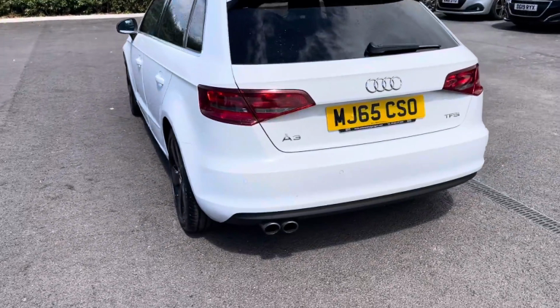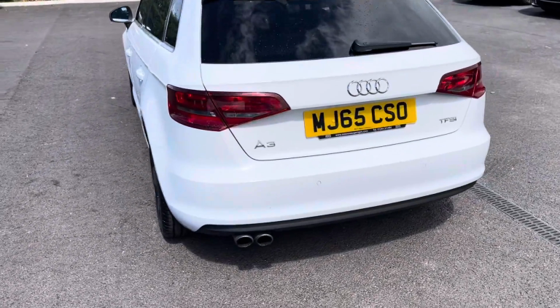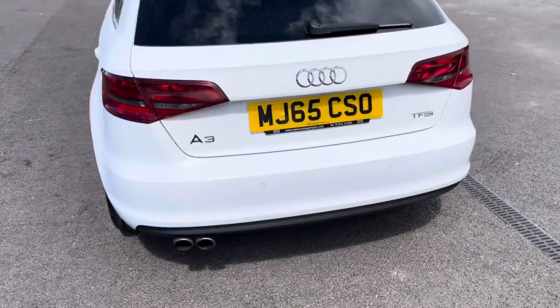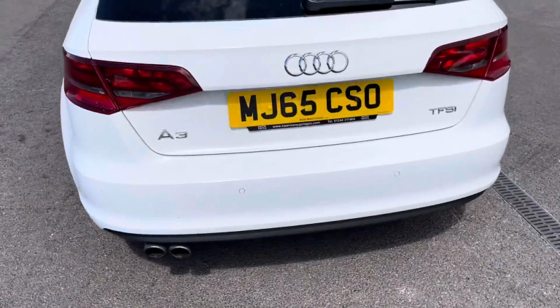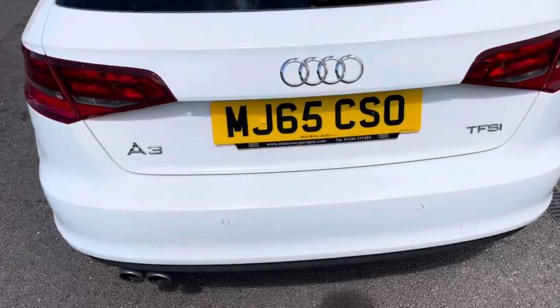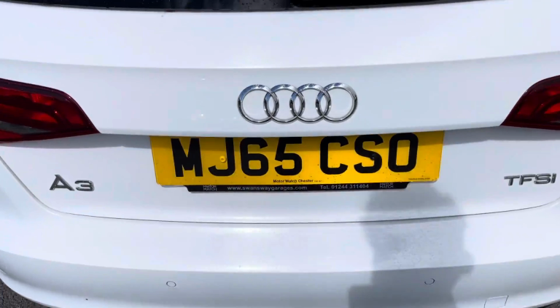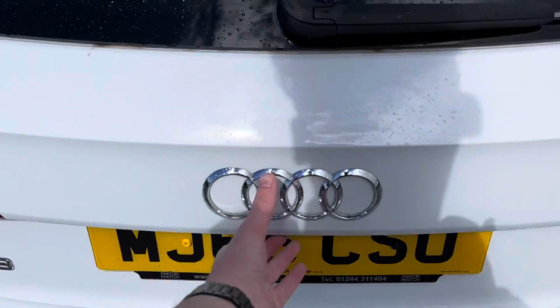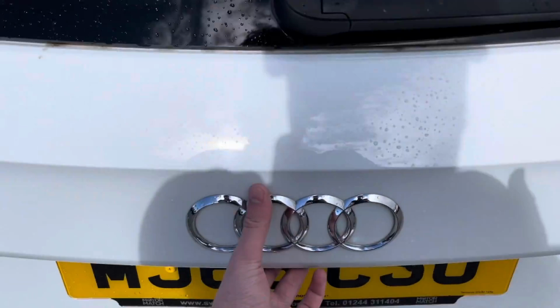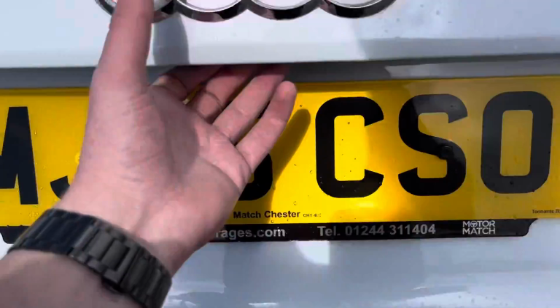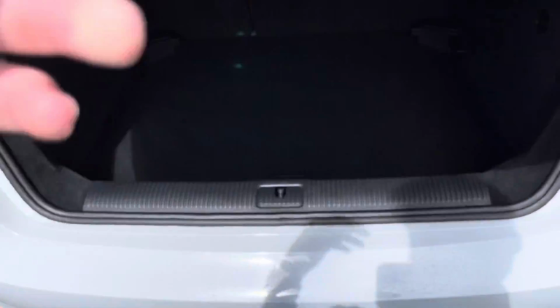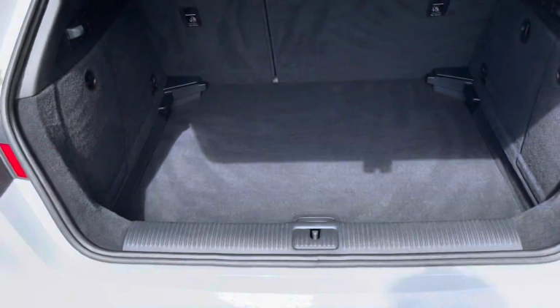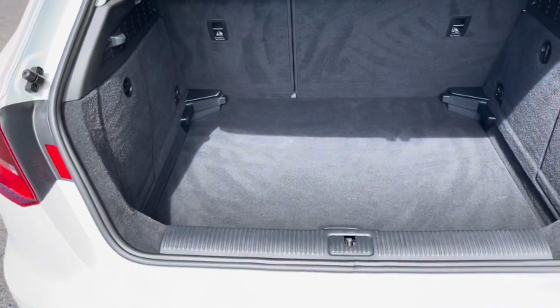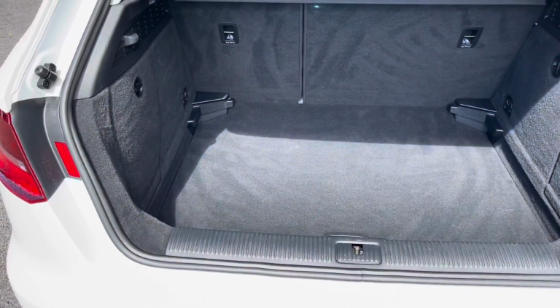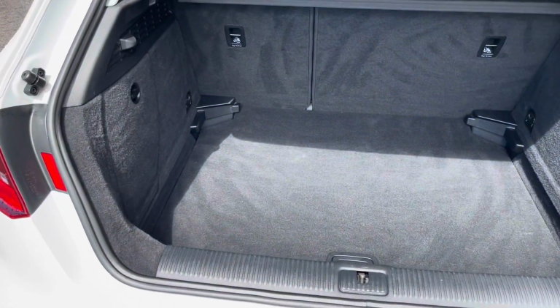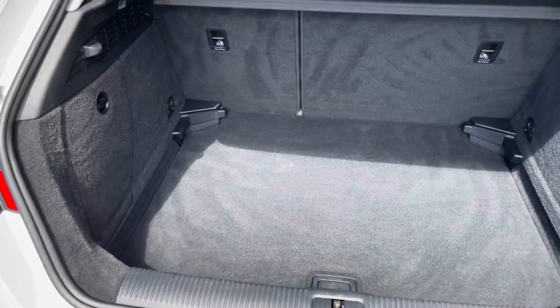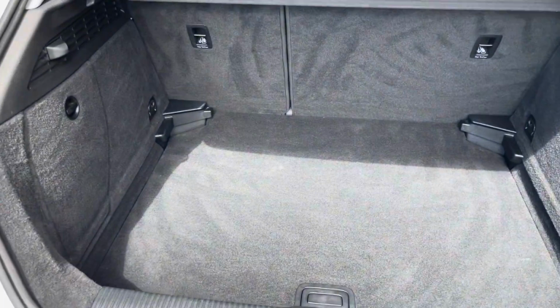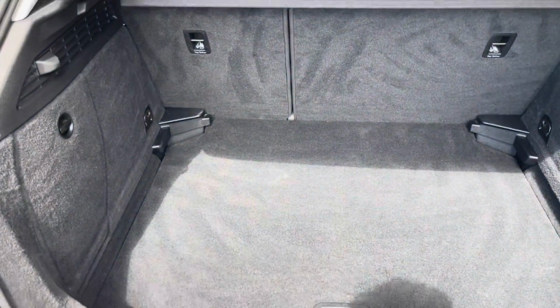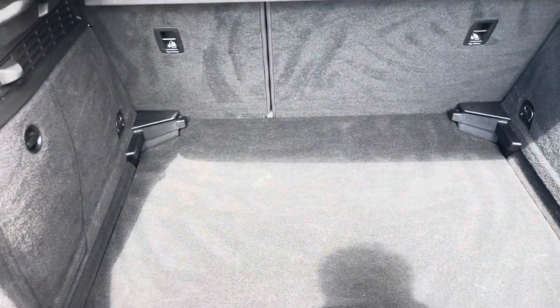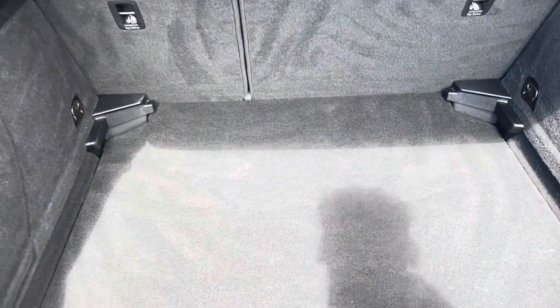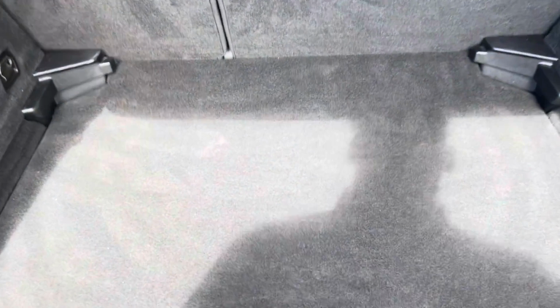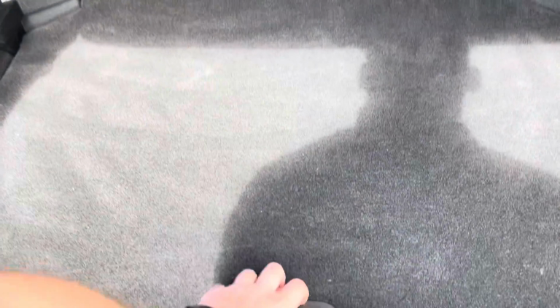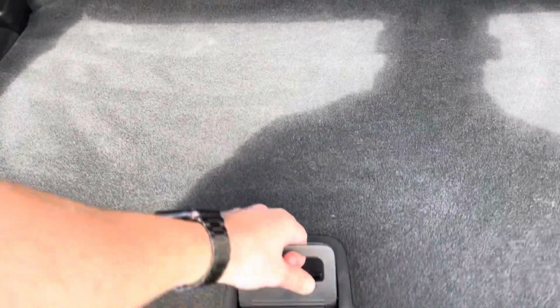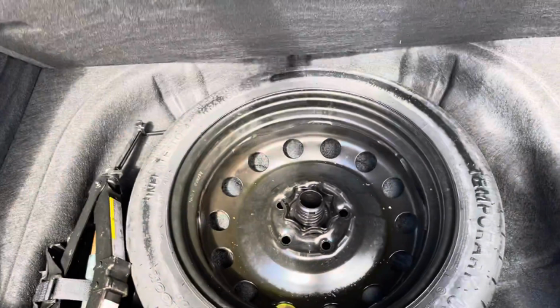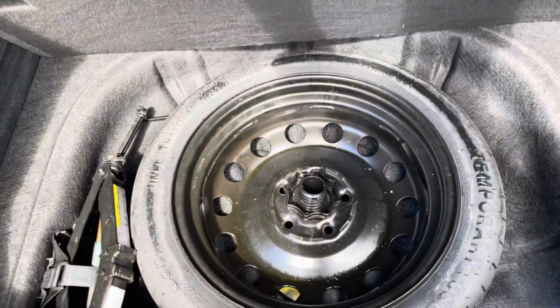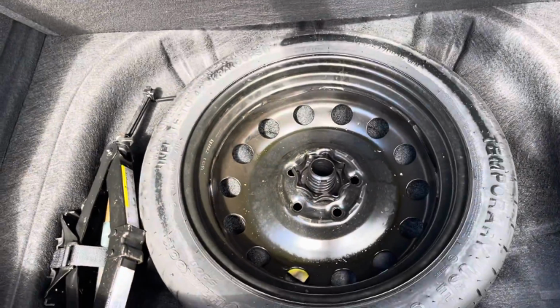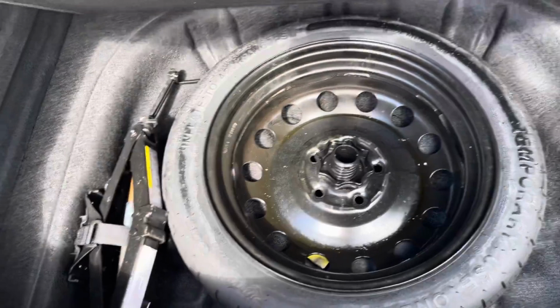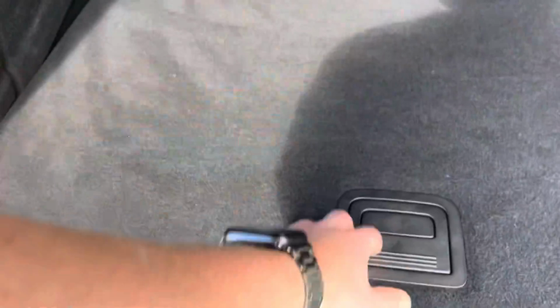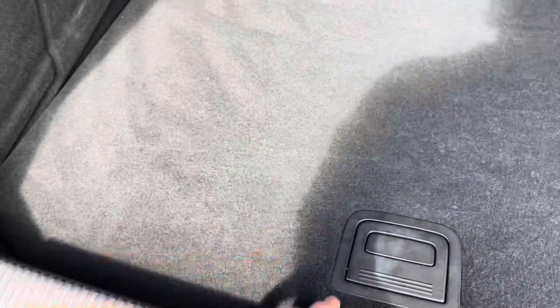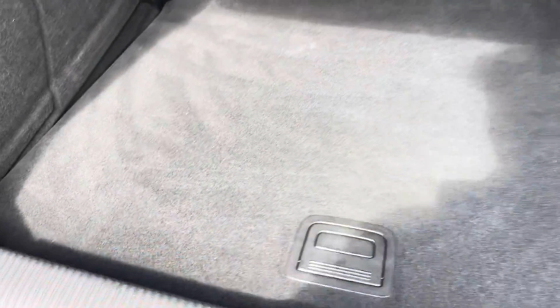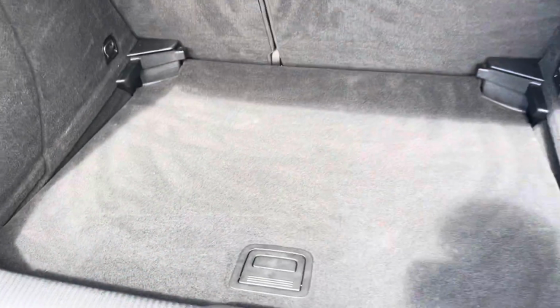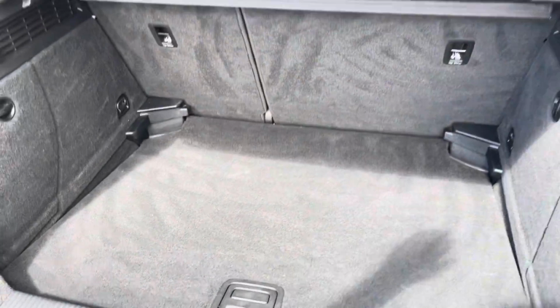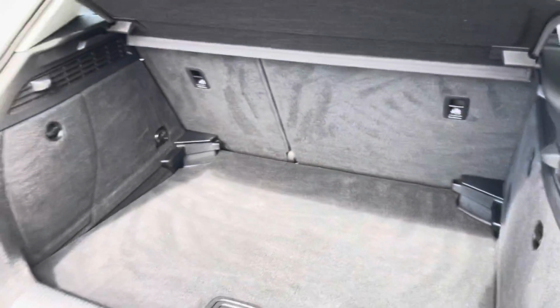Rear parking sensors, which was an optional extra of £345 from new. Inside the boot there's a very respectable amount of space and it's very practical. Just underneath you'll find a spare wheel which has never been used — always a great sign of the reliability of a car.